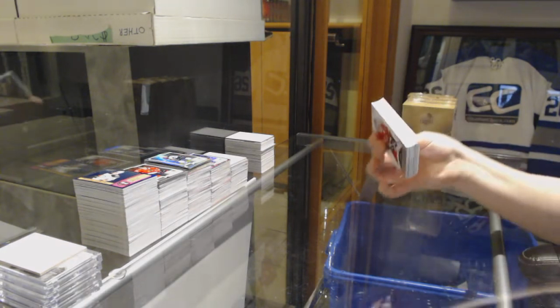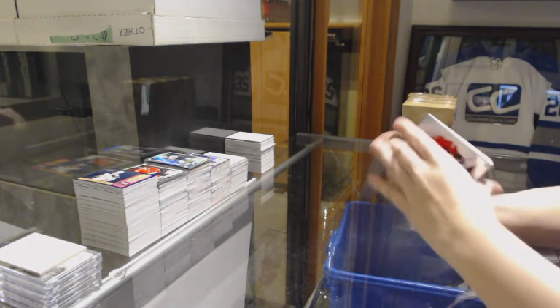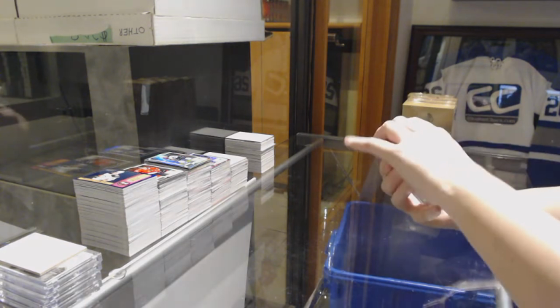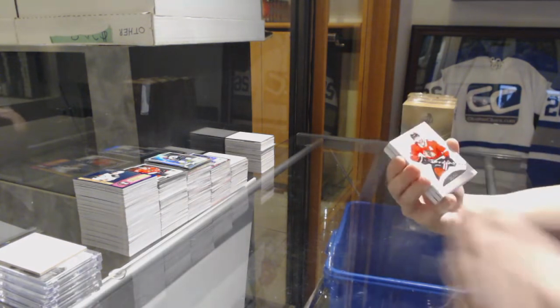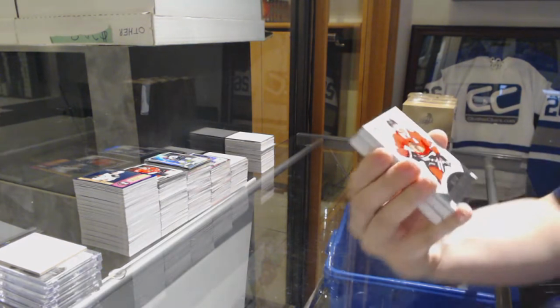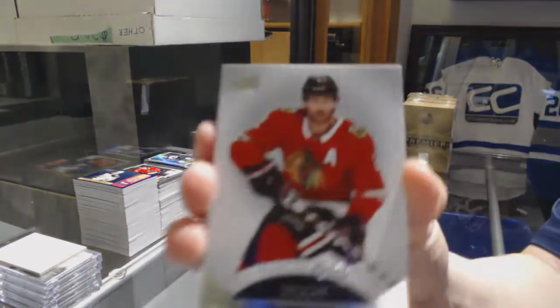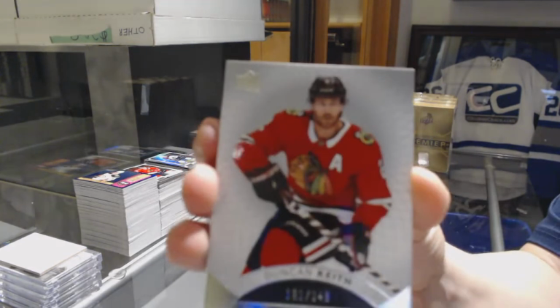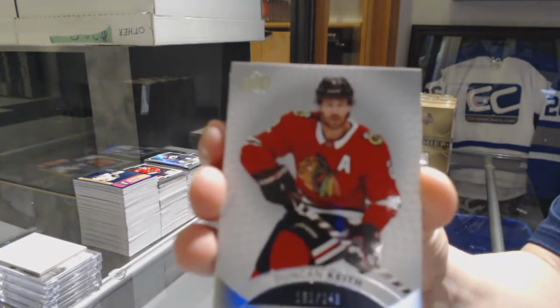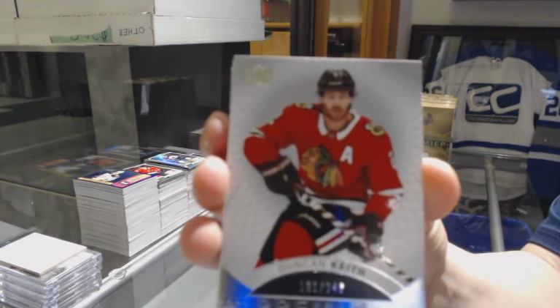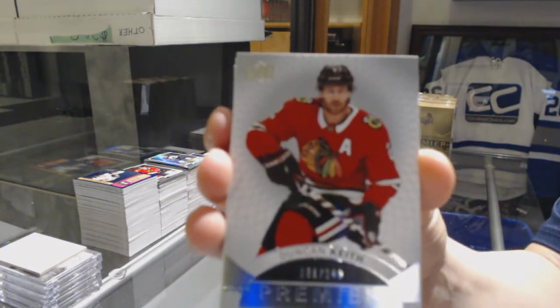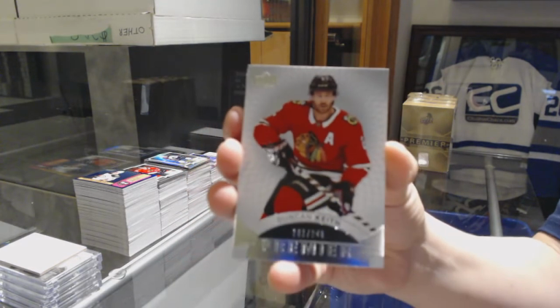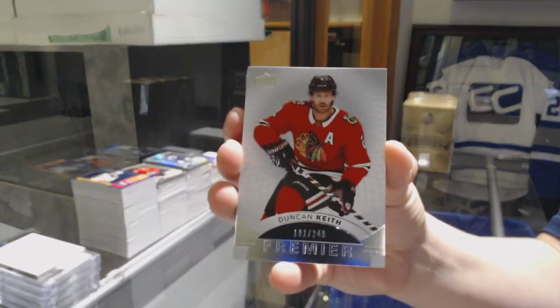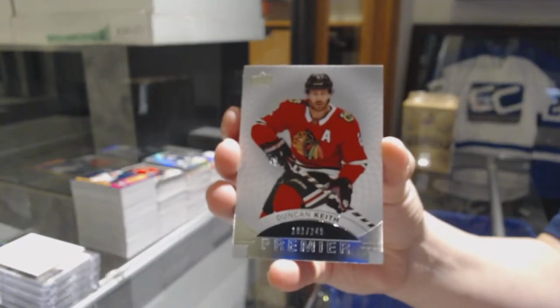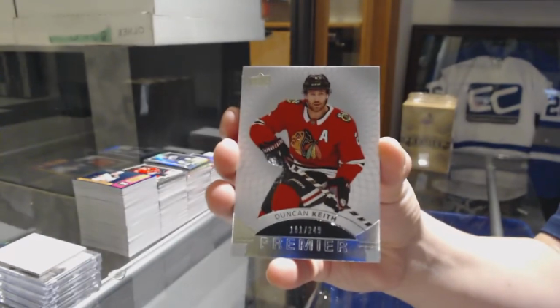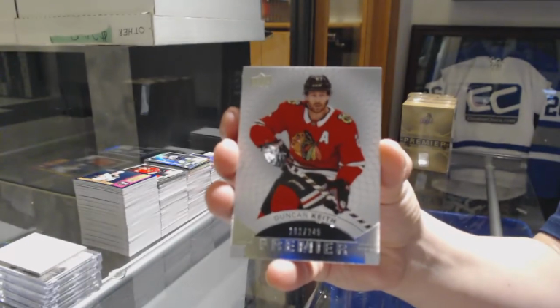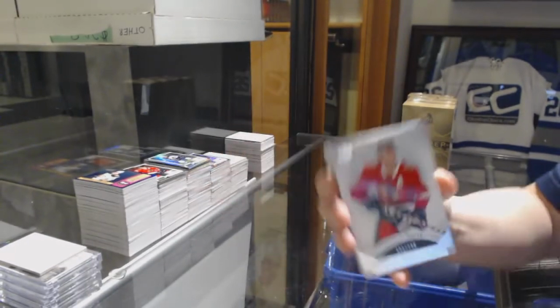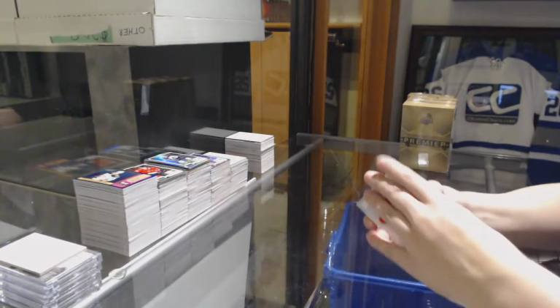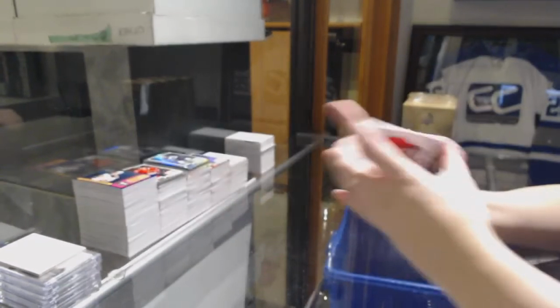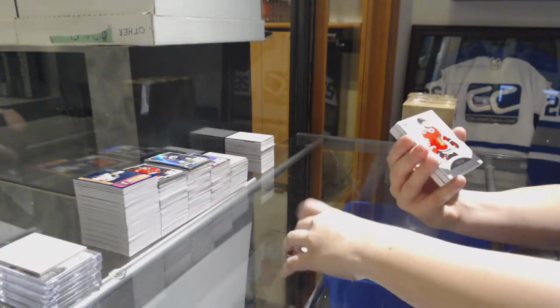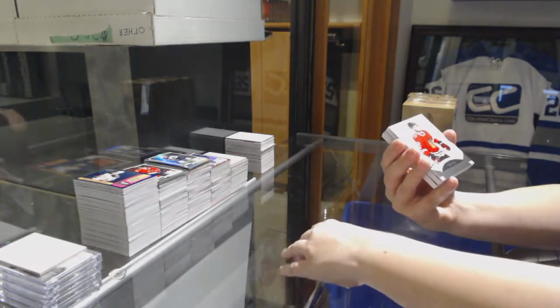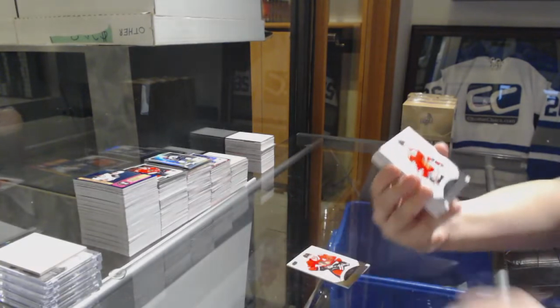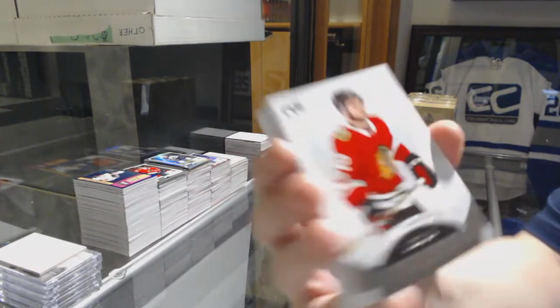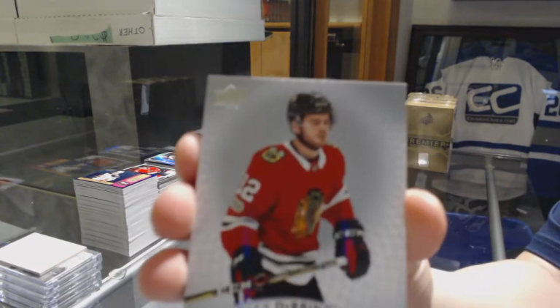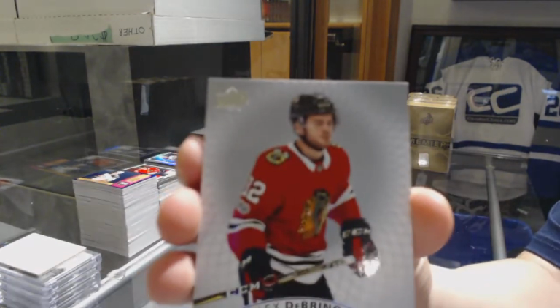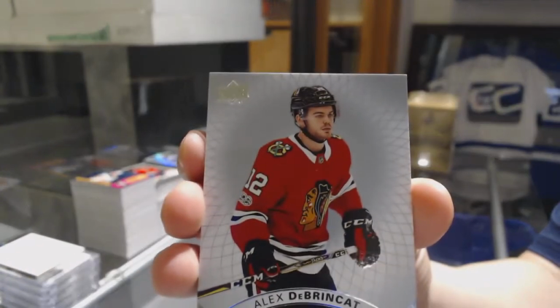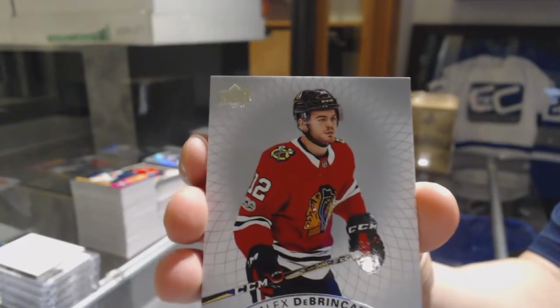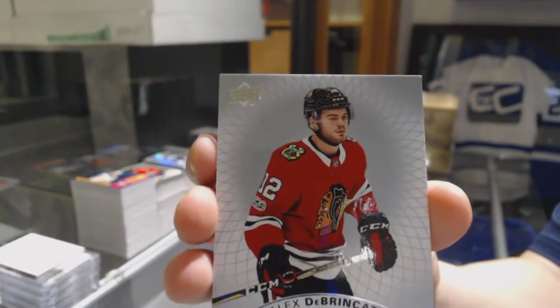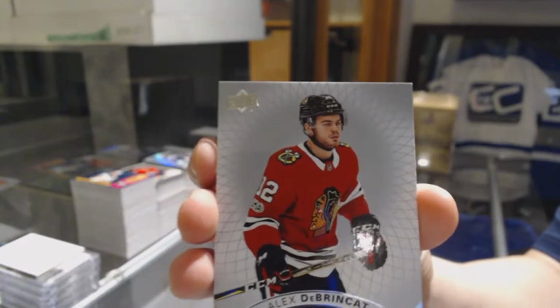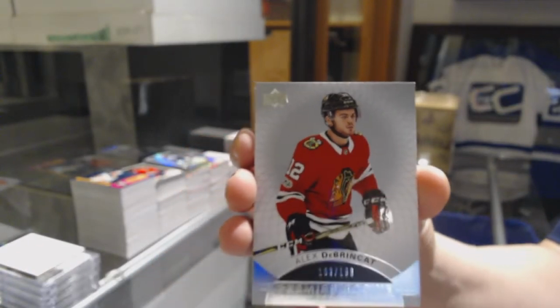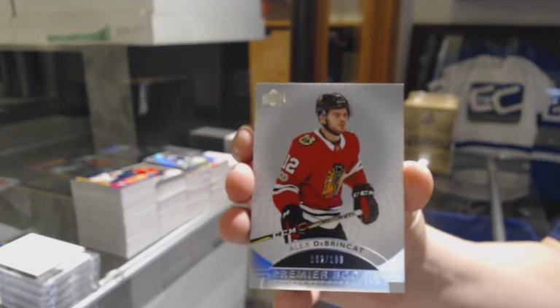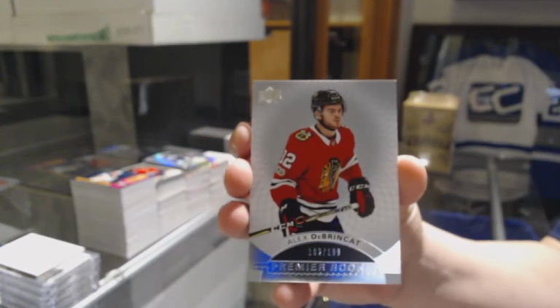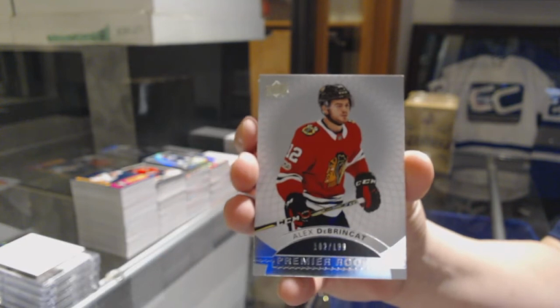We start off with a base card number 249 for the Blackhawks, Duncan Keith. A rookie number 299 for the Blackhawks, Alex Dobrynkit.